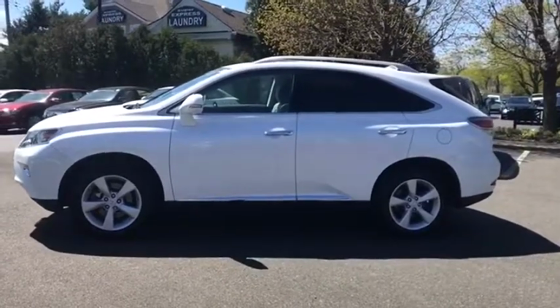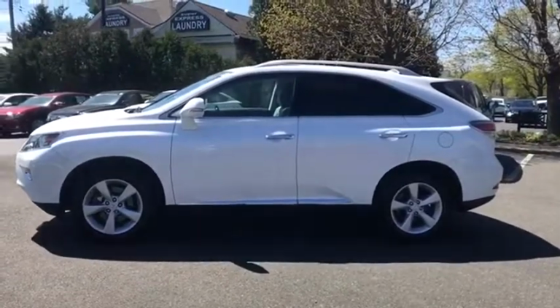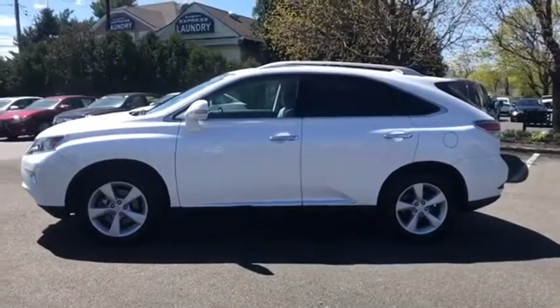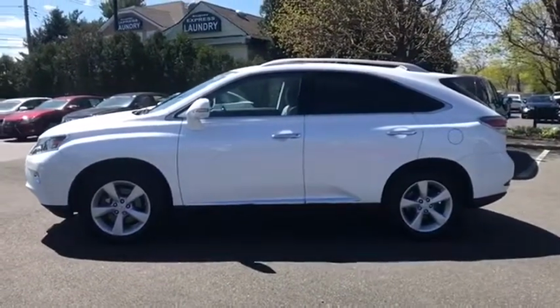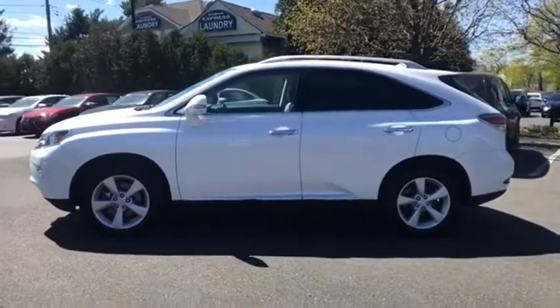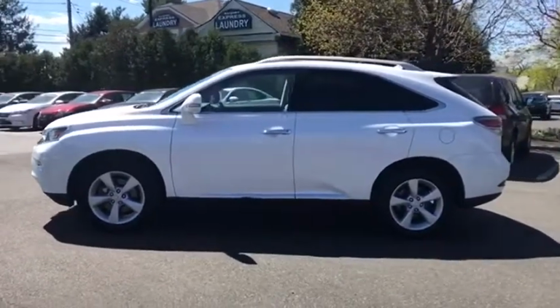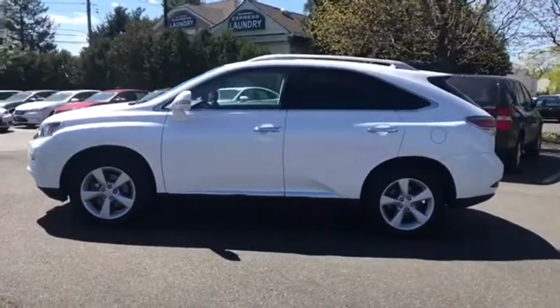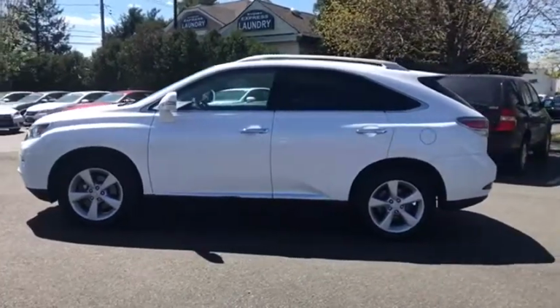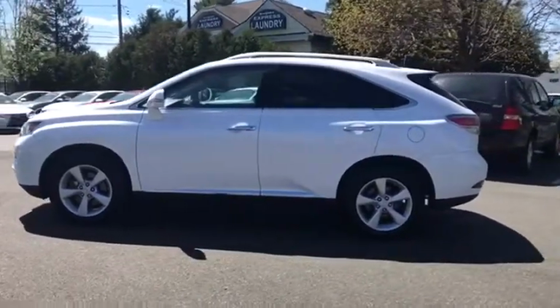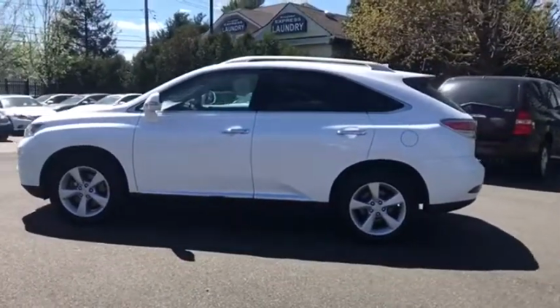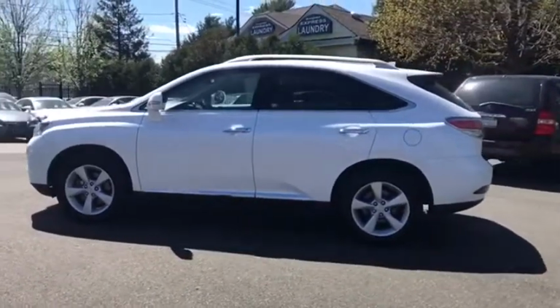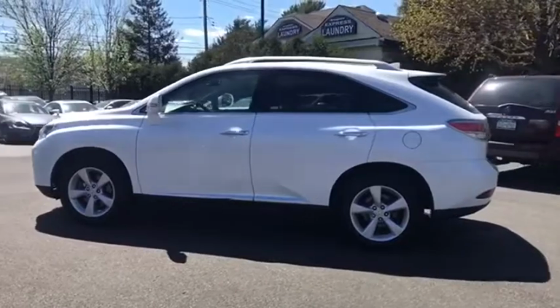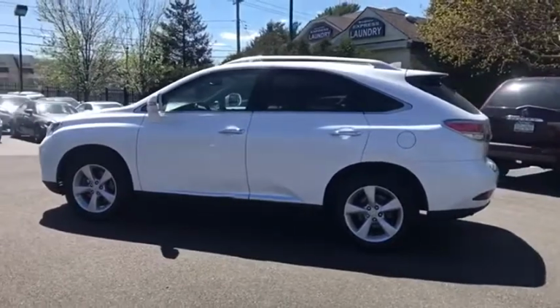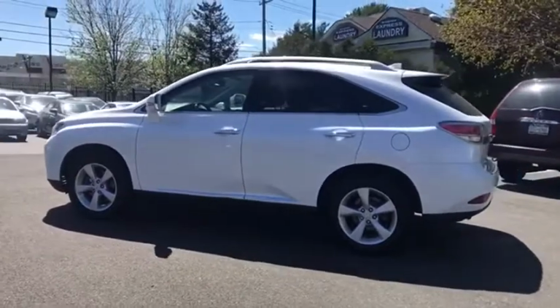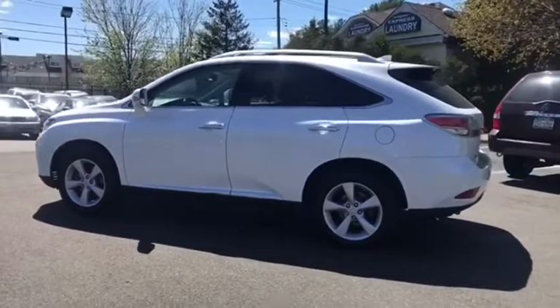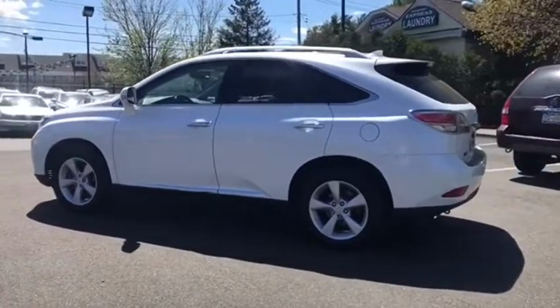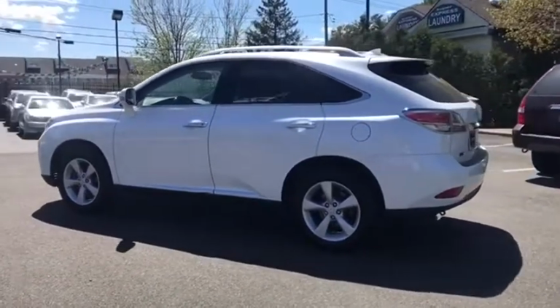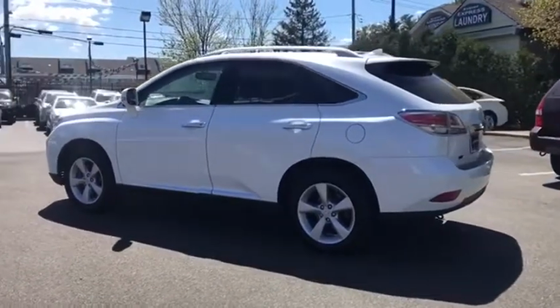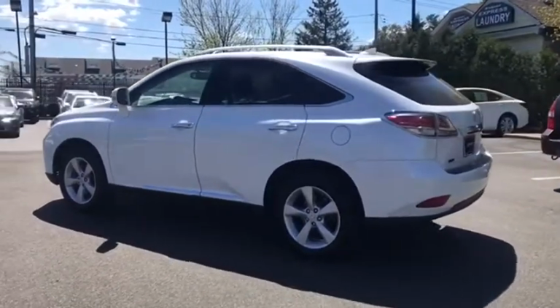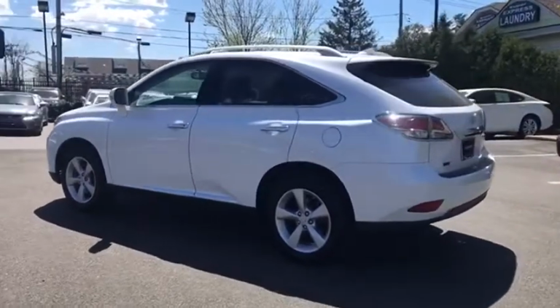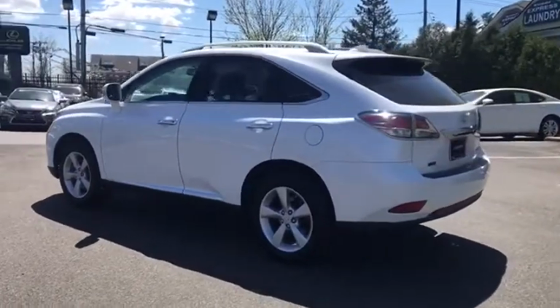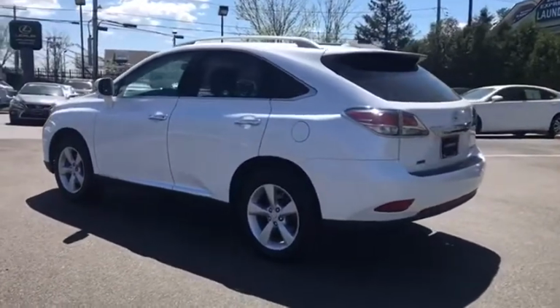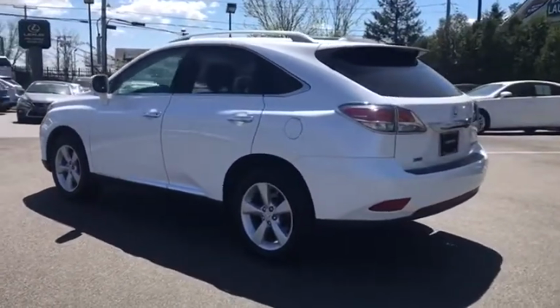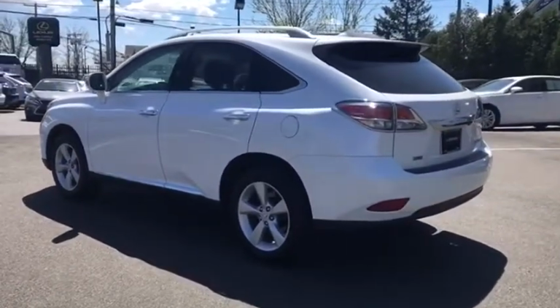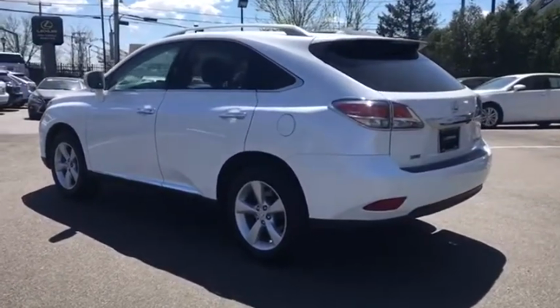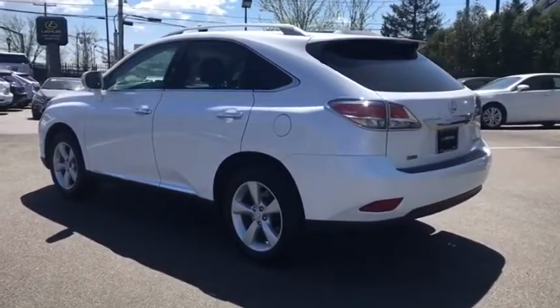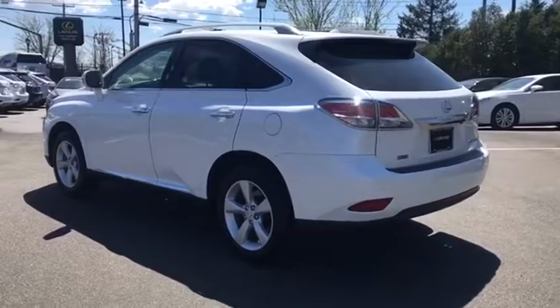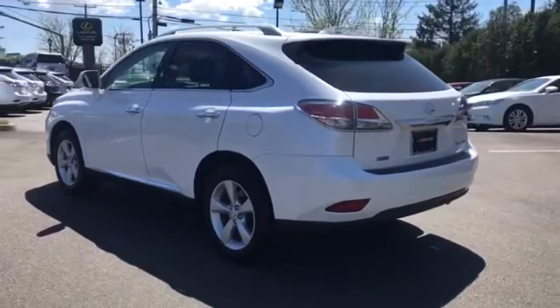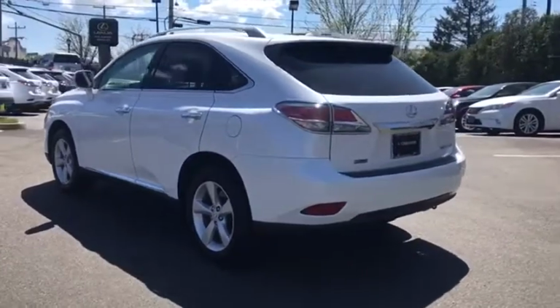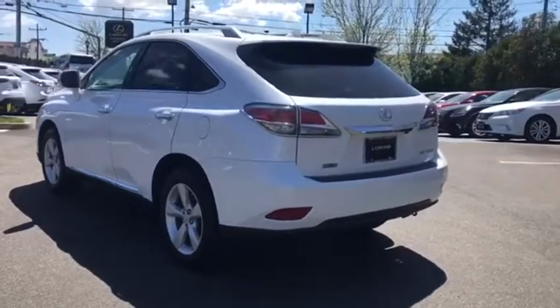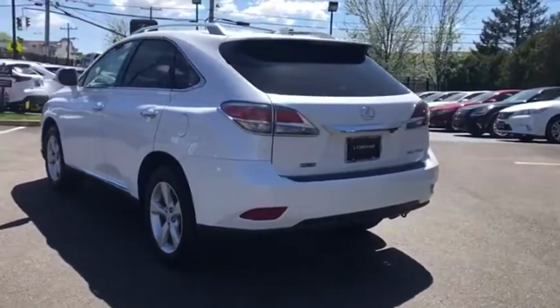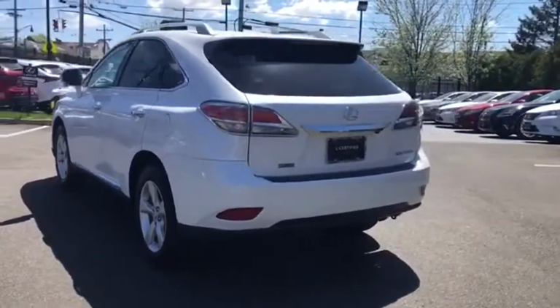Traction control, power passenger seat, Bluetooth, dual airbags, alloy wheels, power steering, four-wheel disc brakes, electronic stability control, security system.